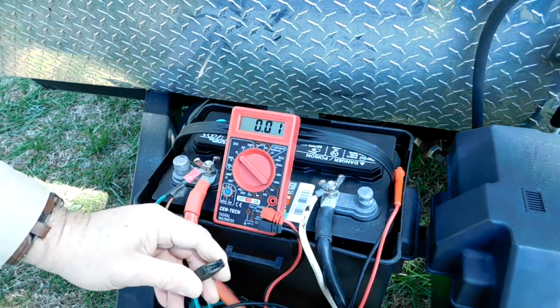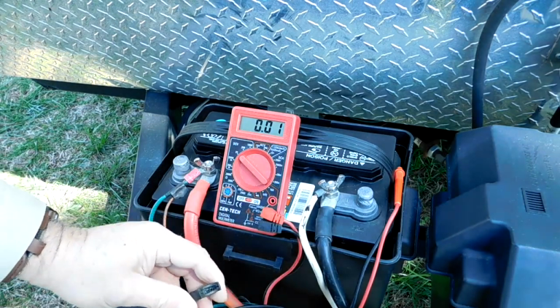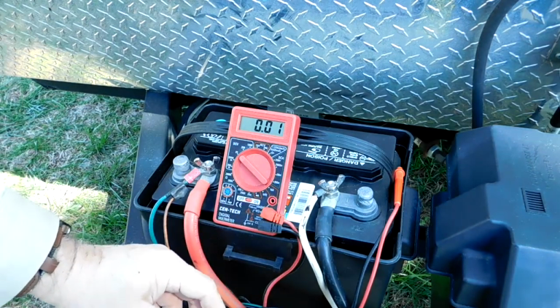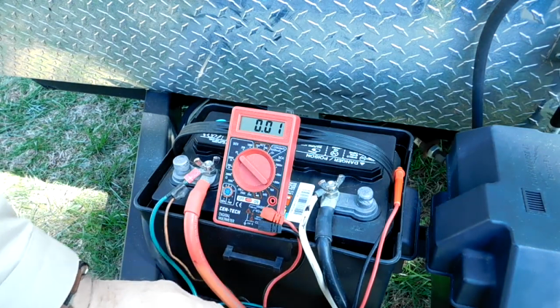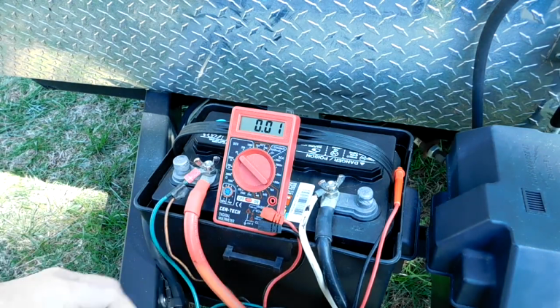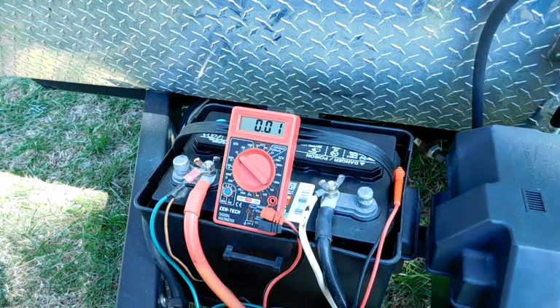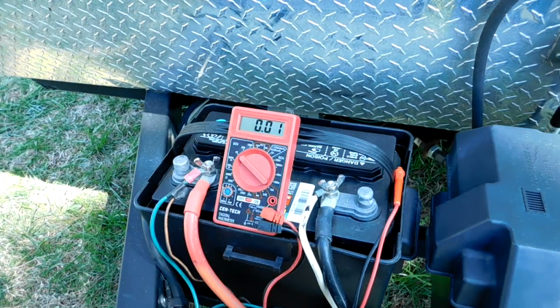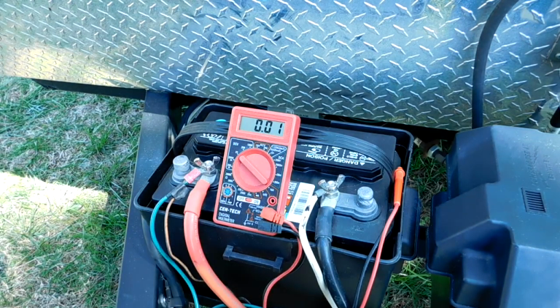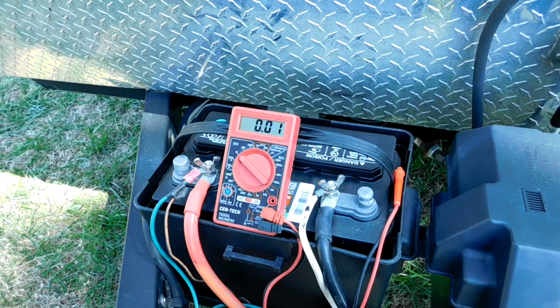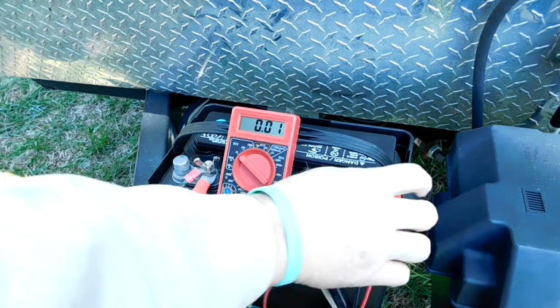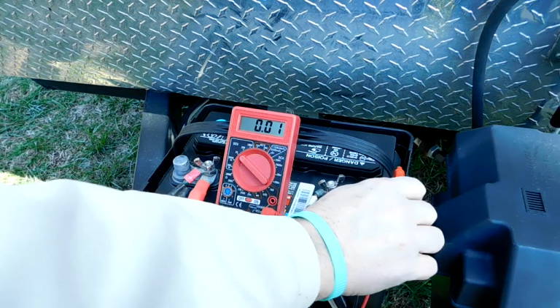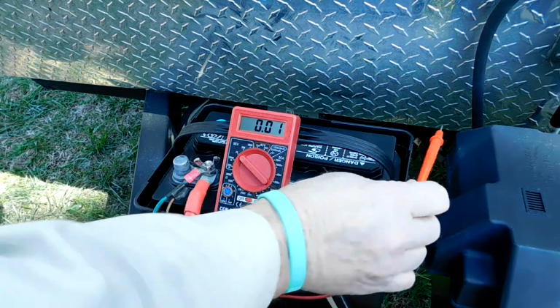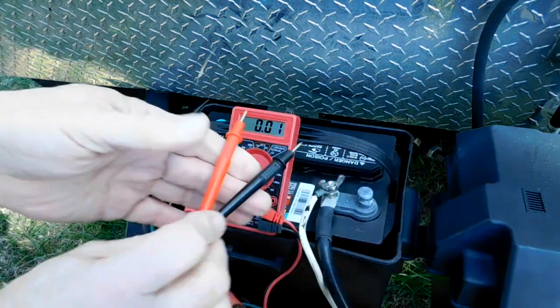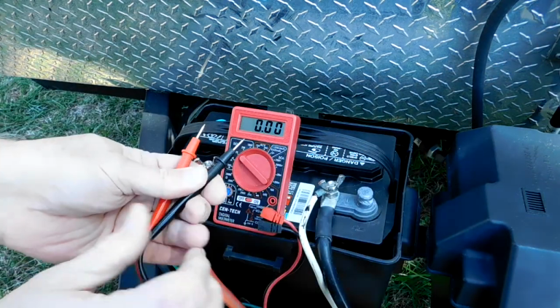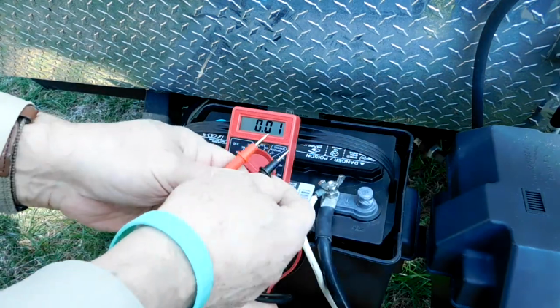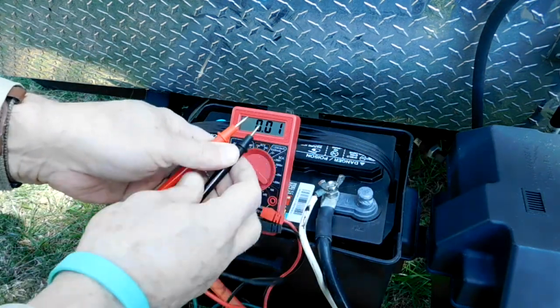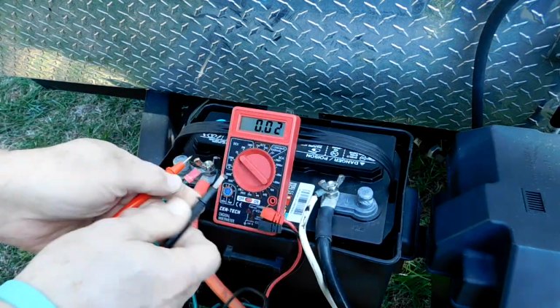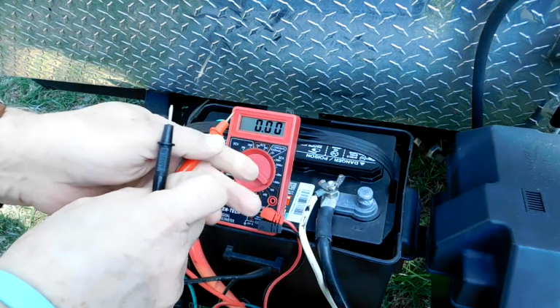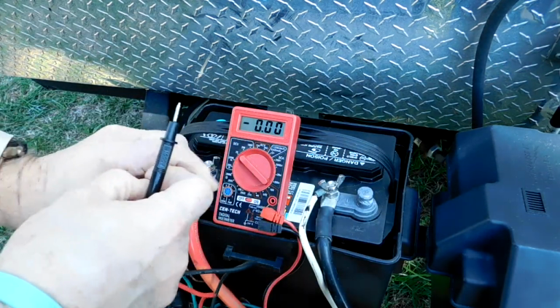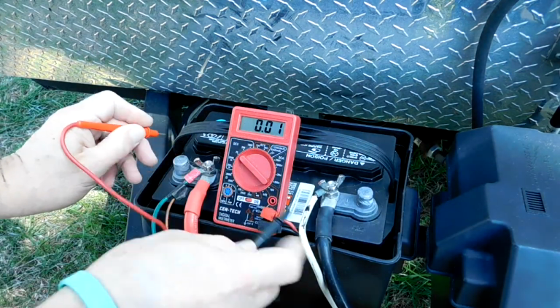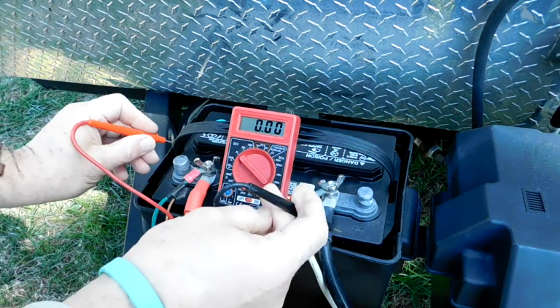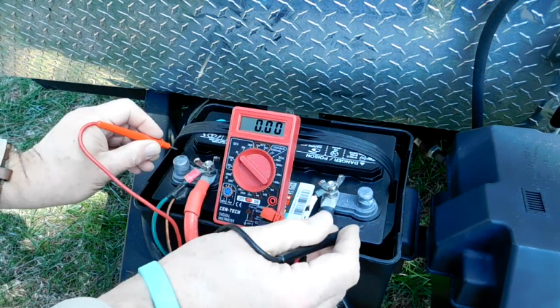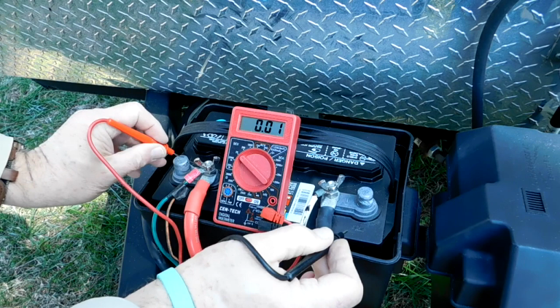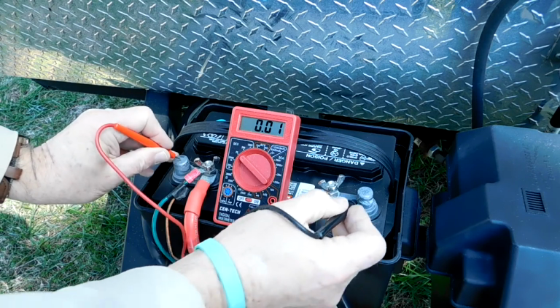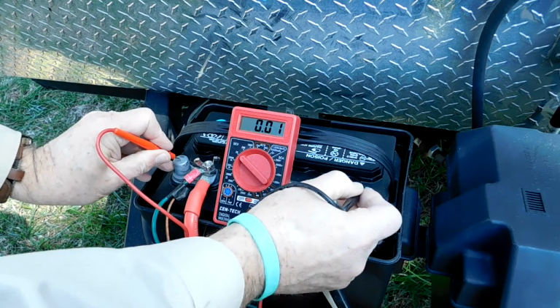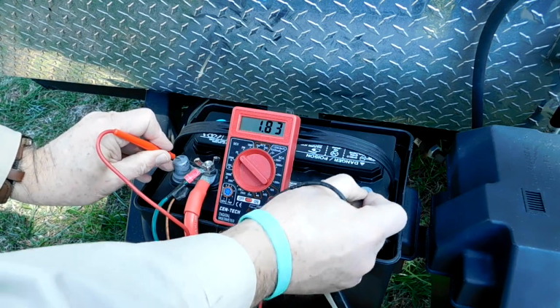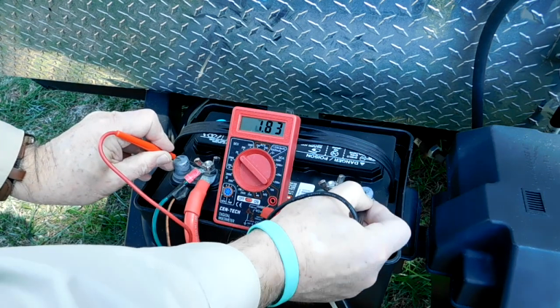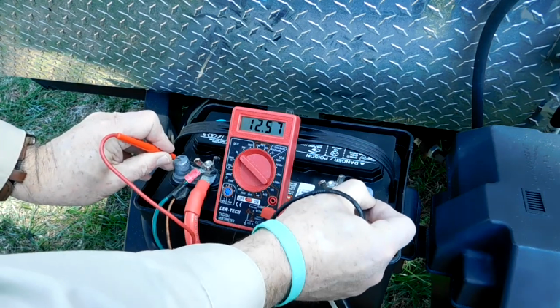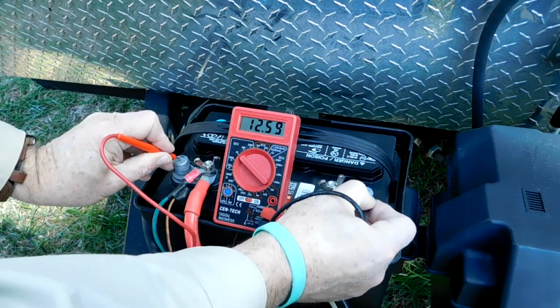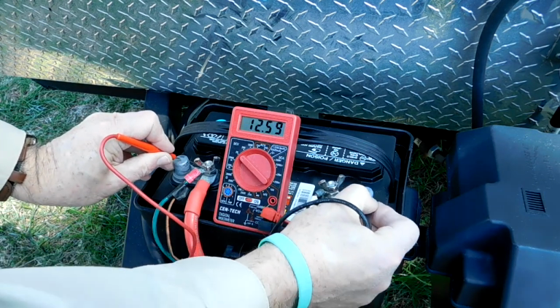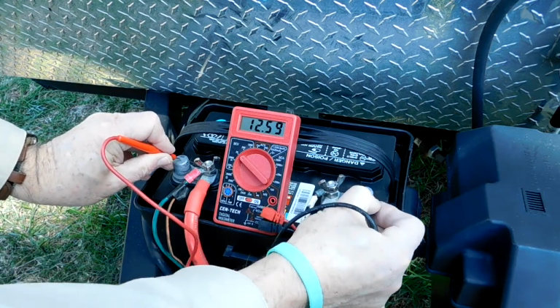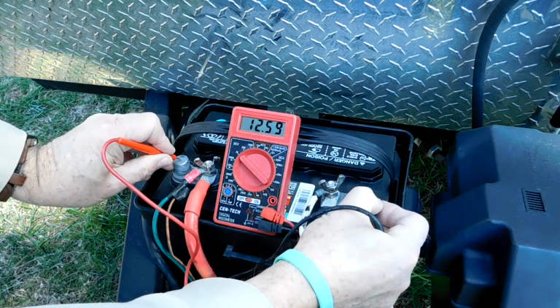Because the load is so small, I expect the voltage to be almost exactly the same, and as you will see in just a moment, it is 12.60 volts this time.